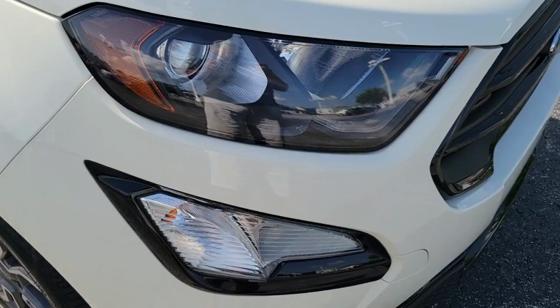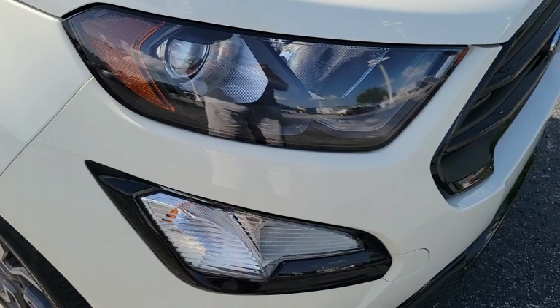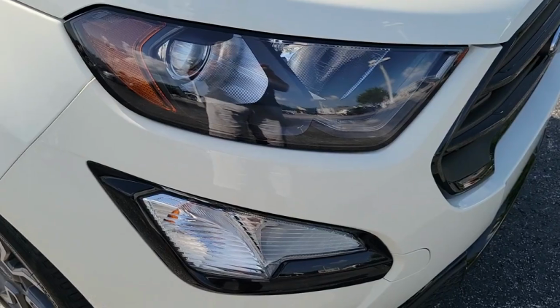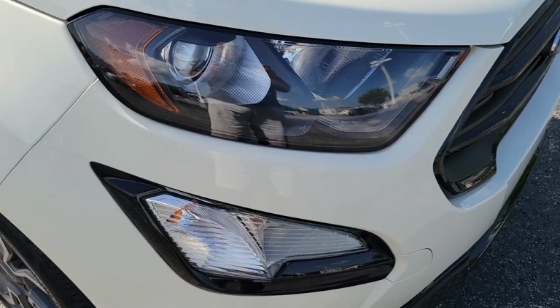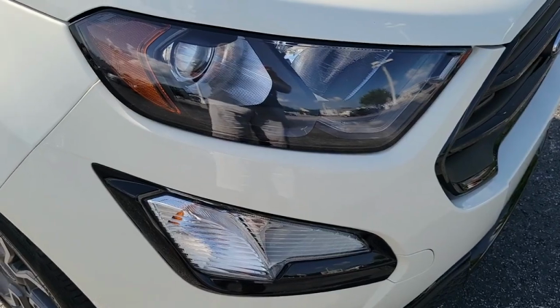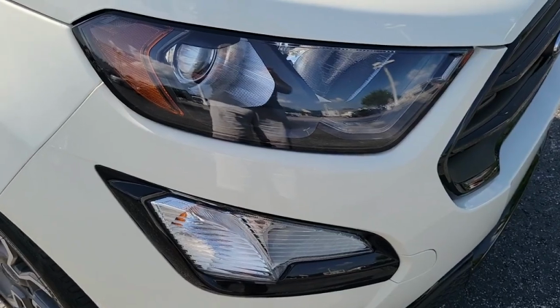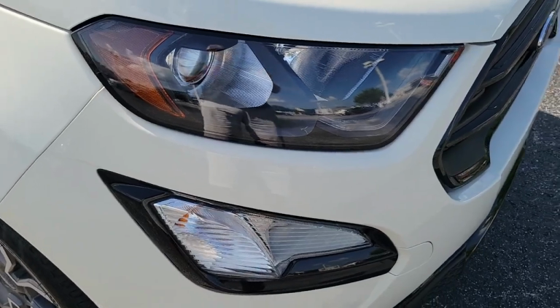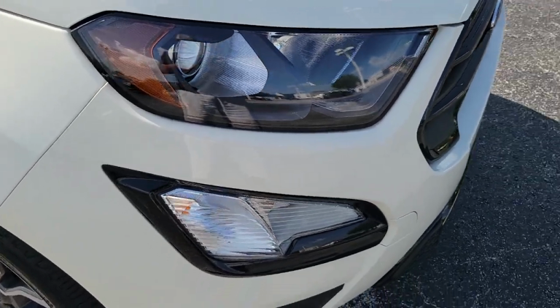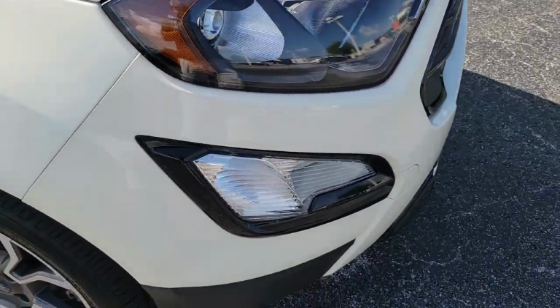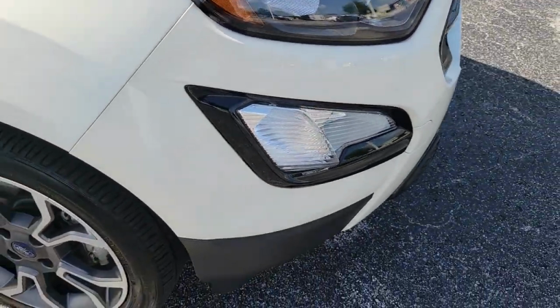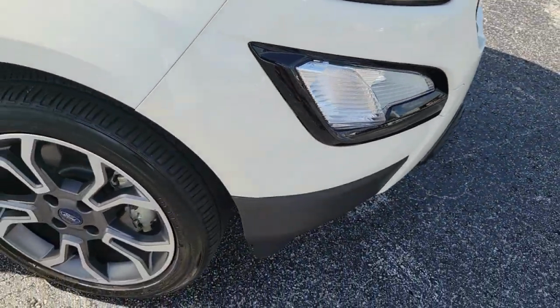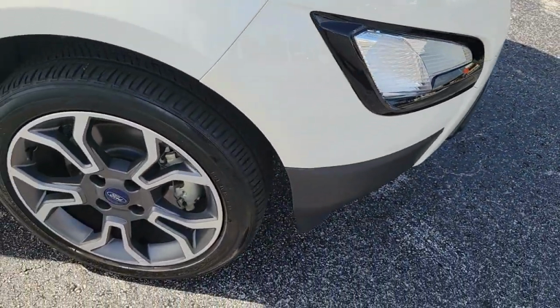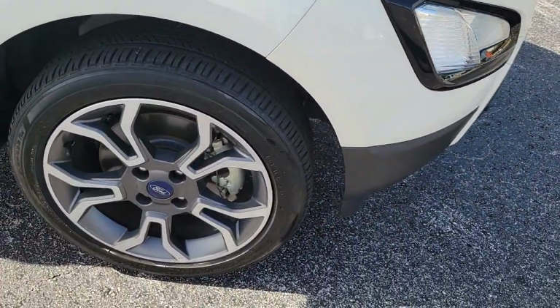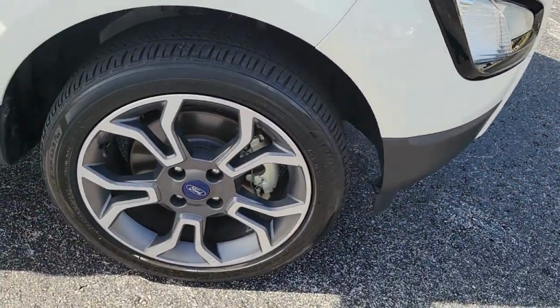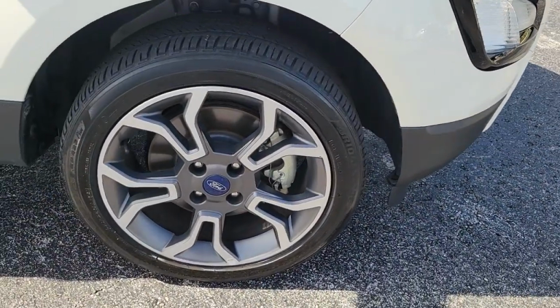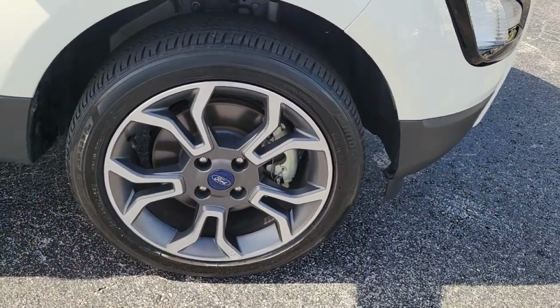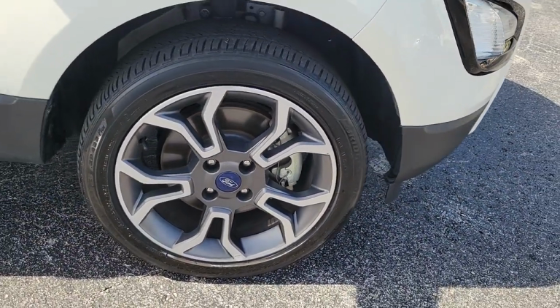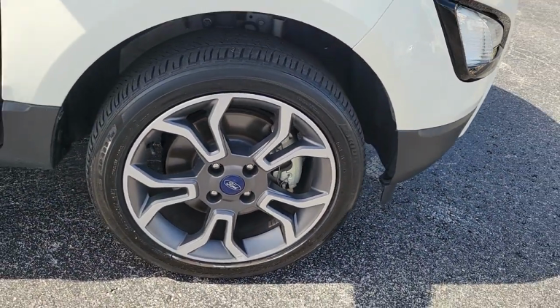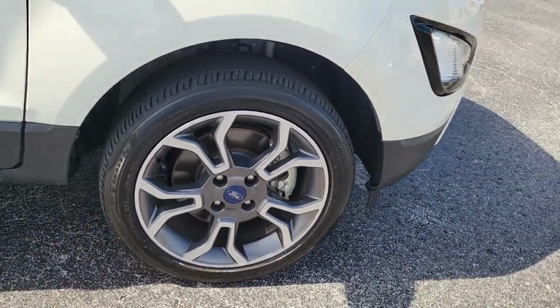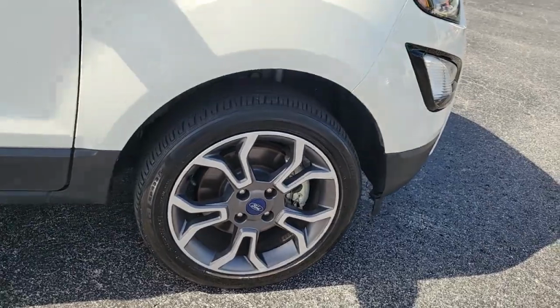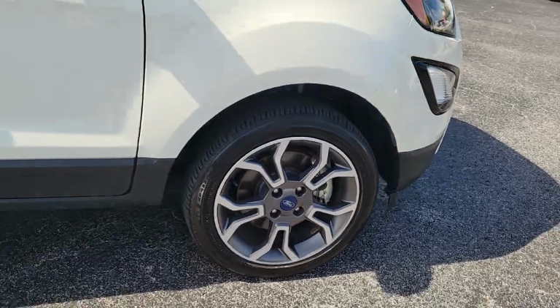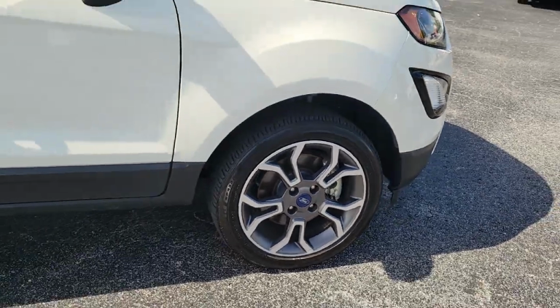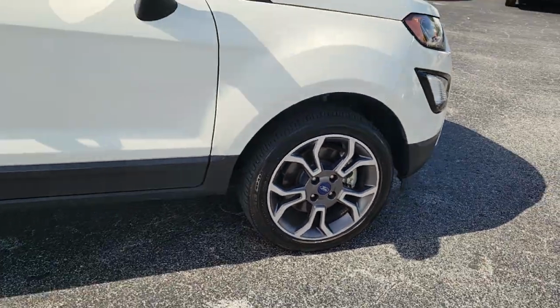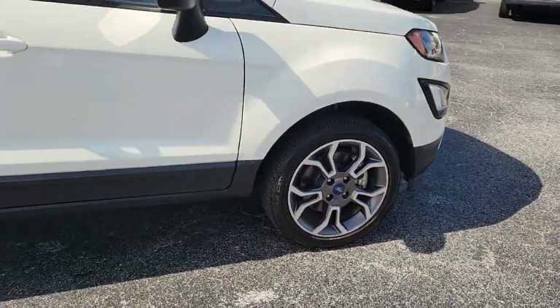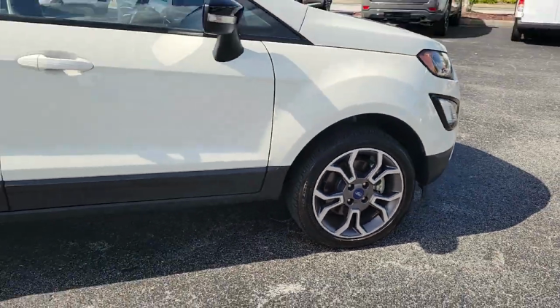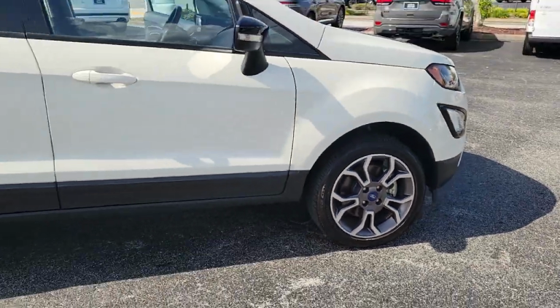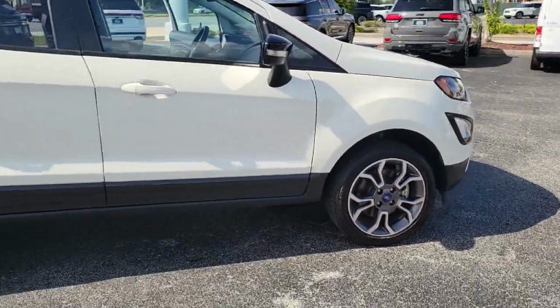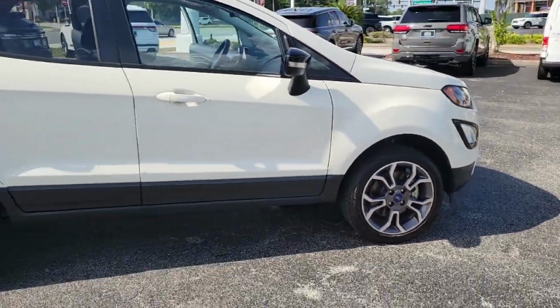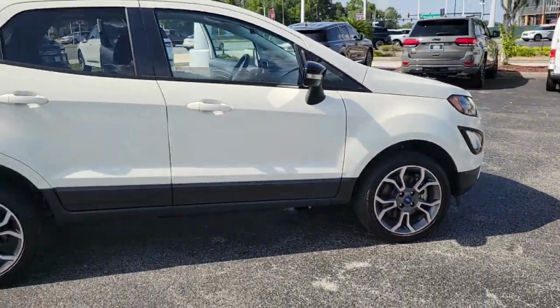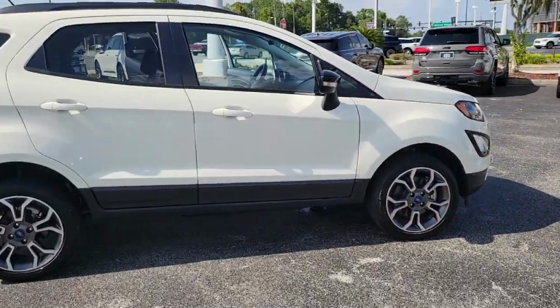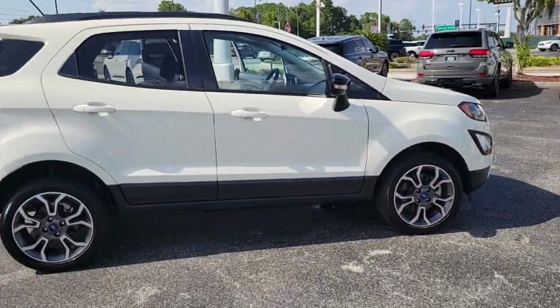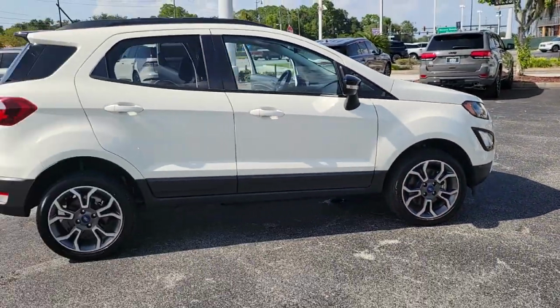Get a feel for the 2020 Ford EcoSport. This vehicle is an outstanding buy with fewer than 25,000 miles on the odometer.